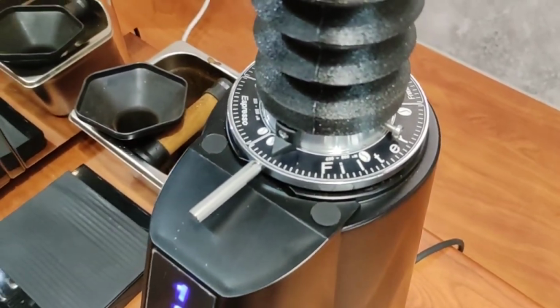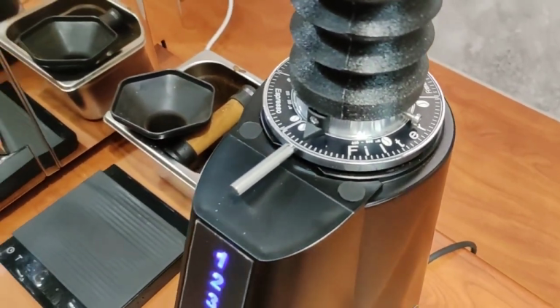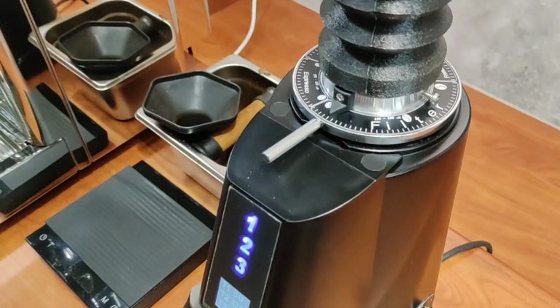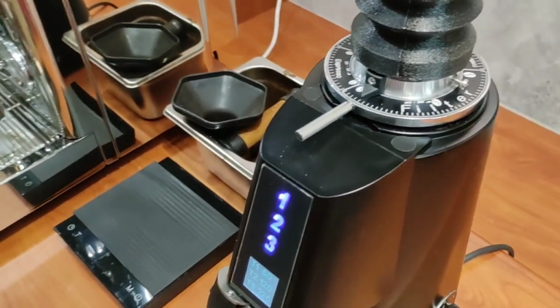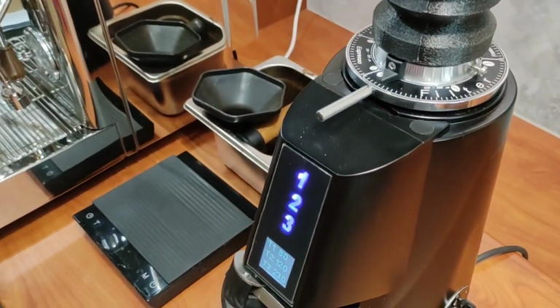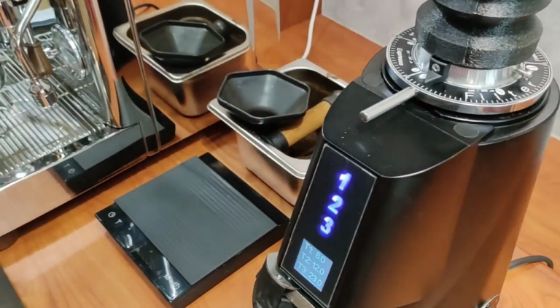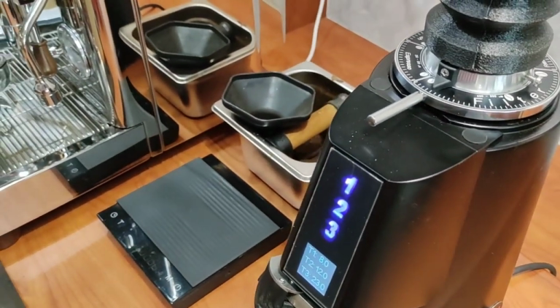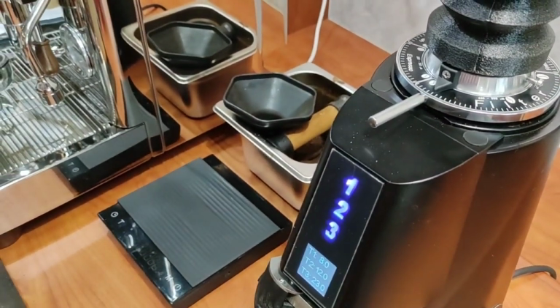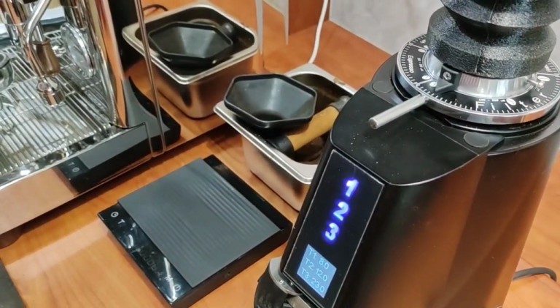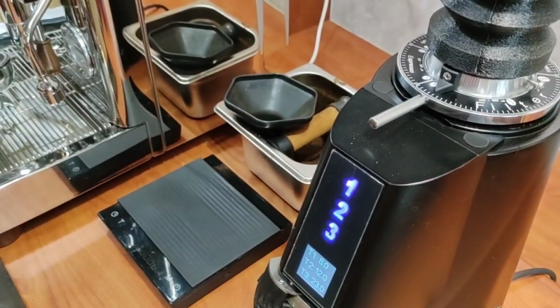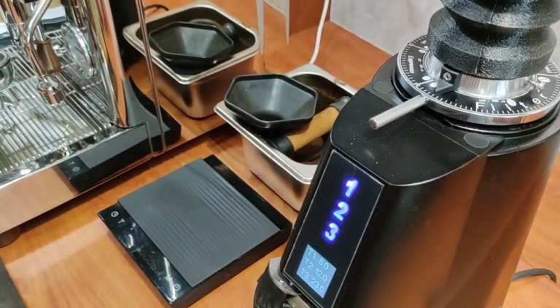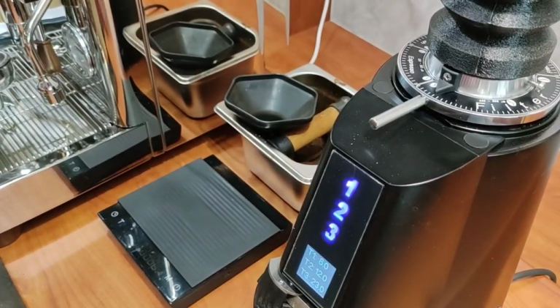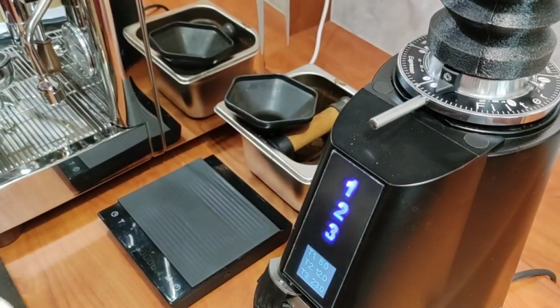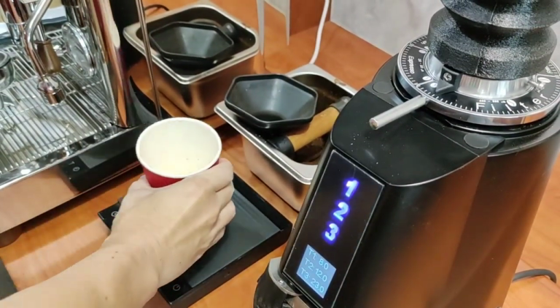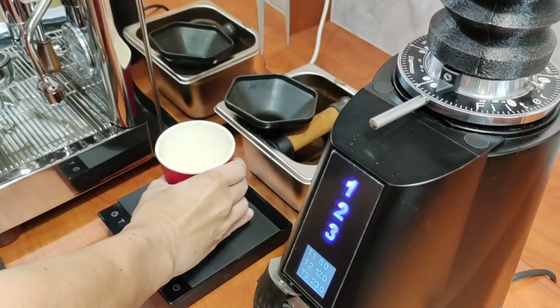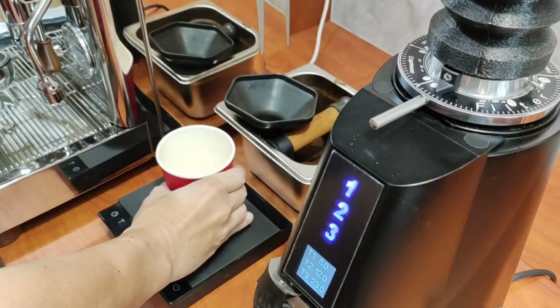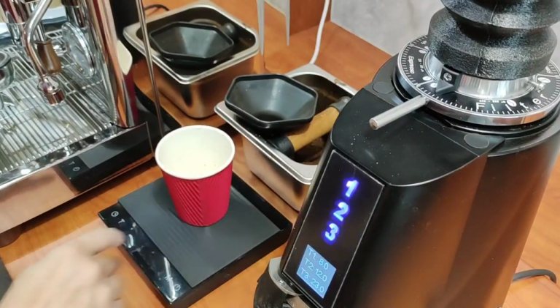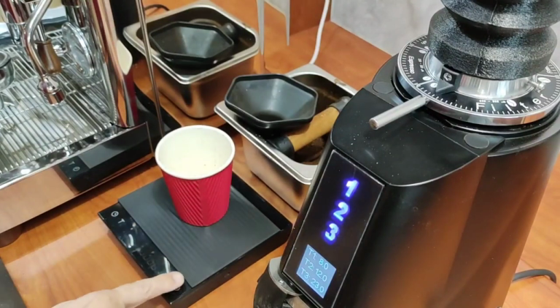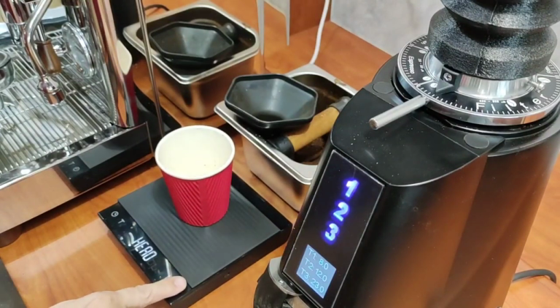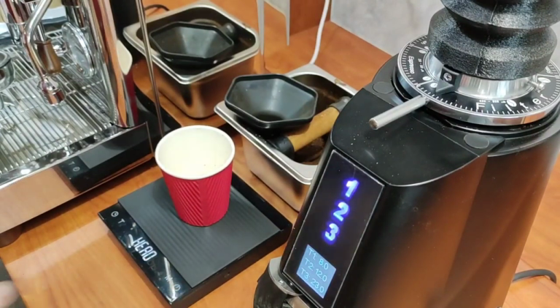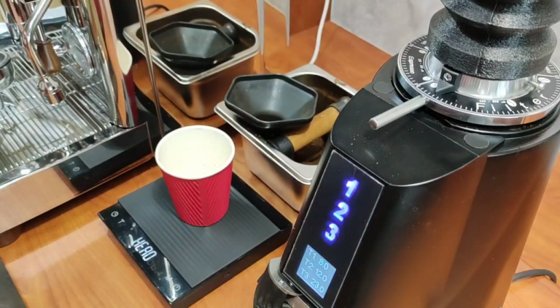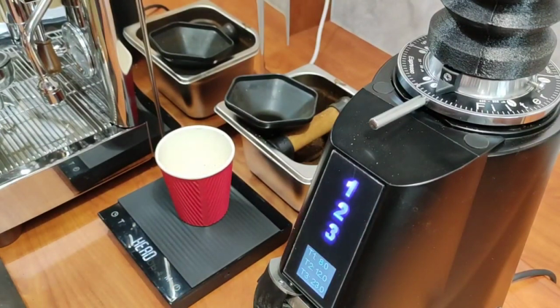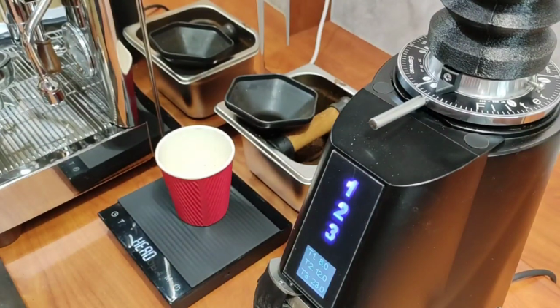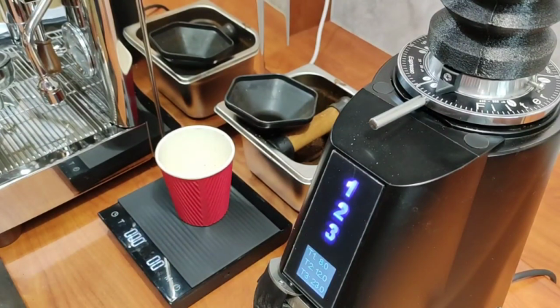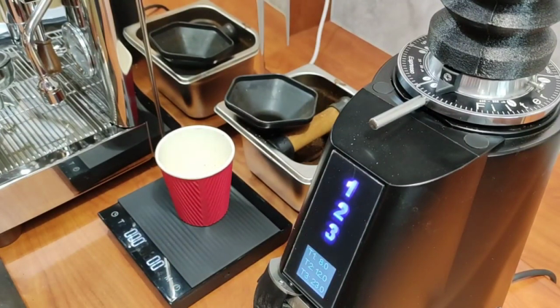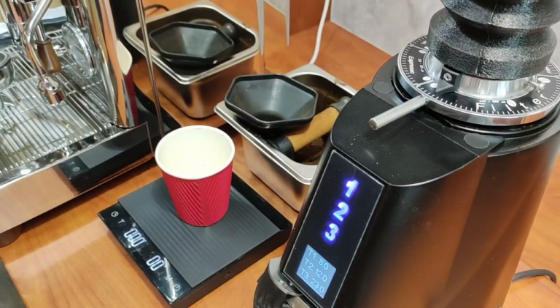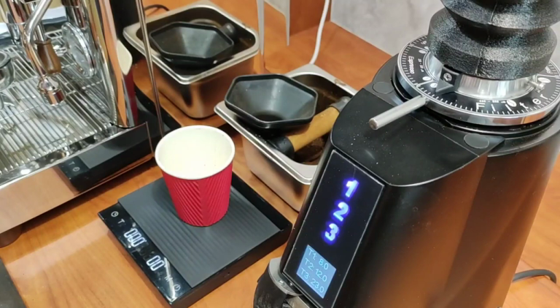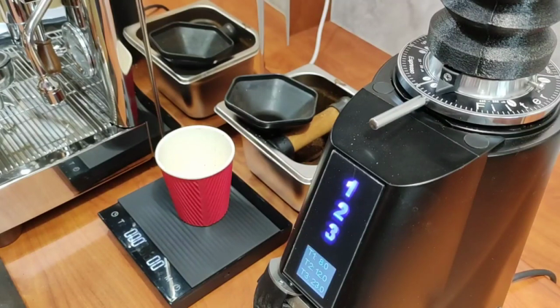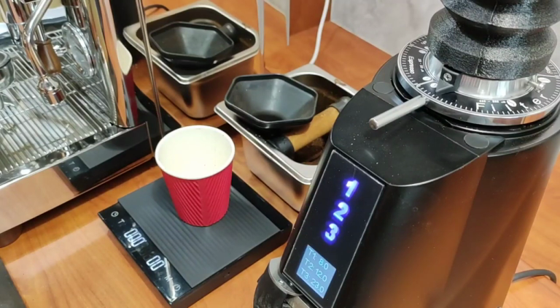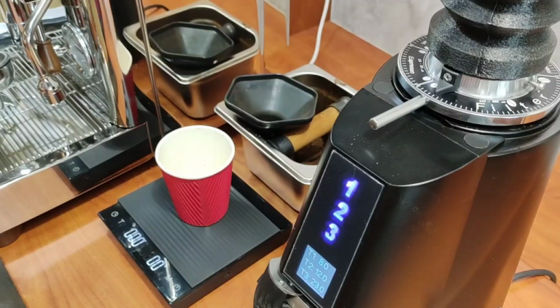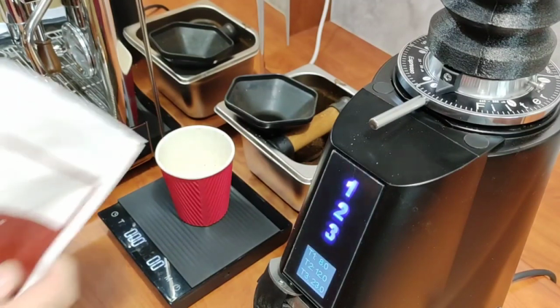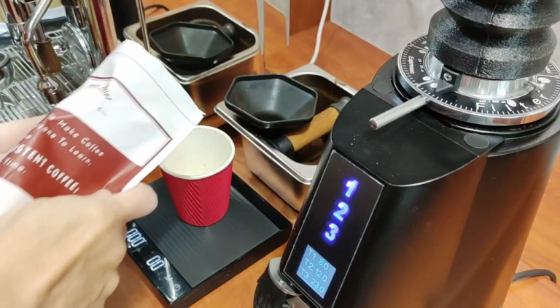Before this test, I actually removed the burr chamber and vacuumed everything inside, so it is currently thoroughly clean. I'm now setting it up for a filter coarseness.